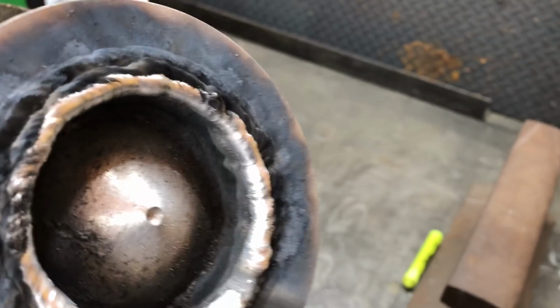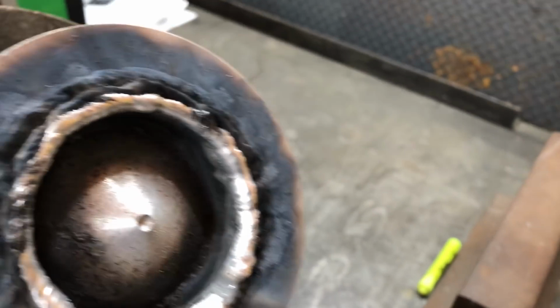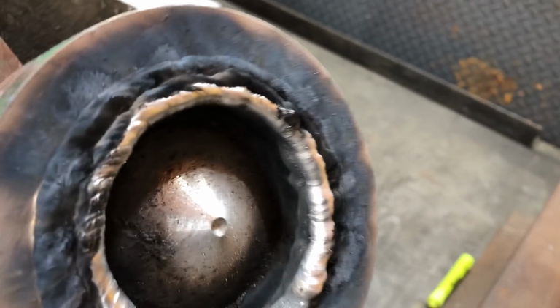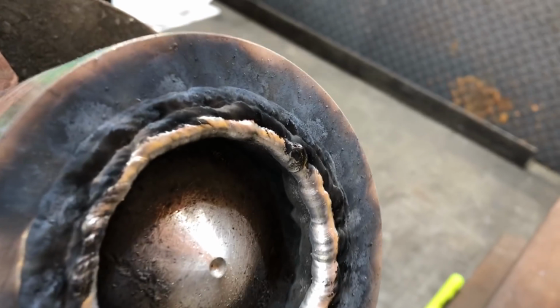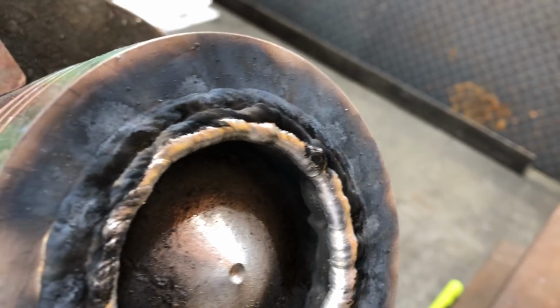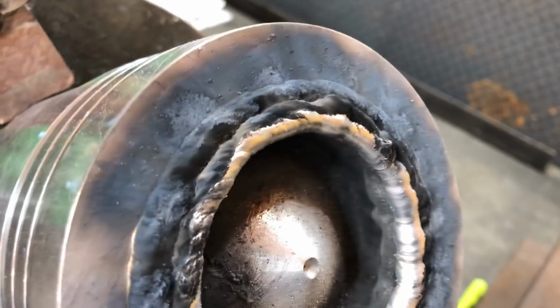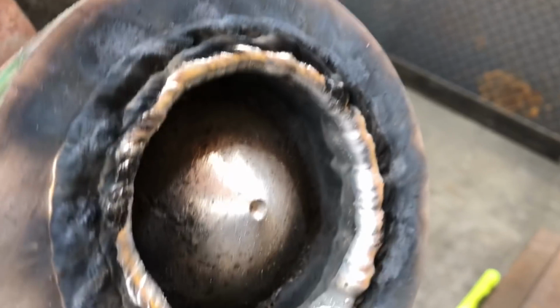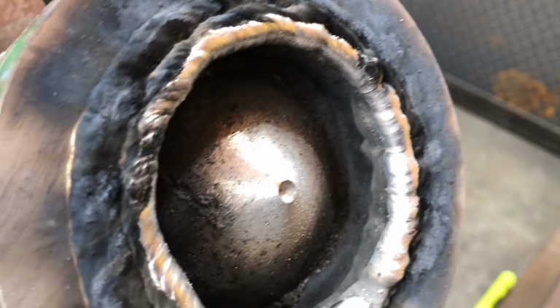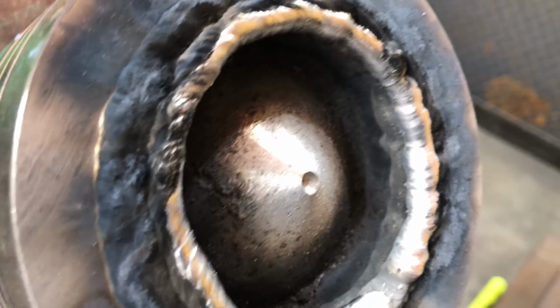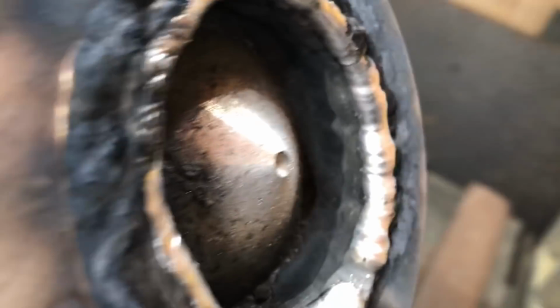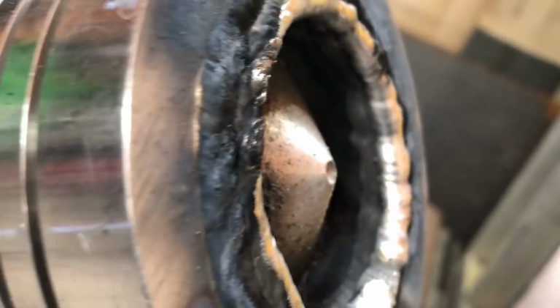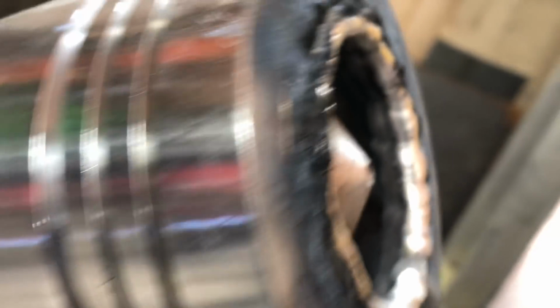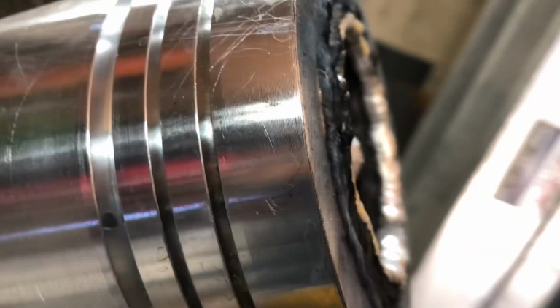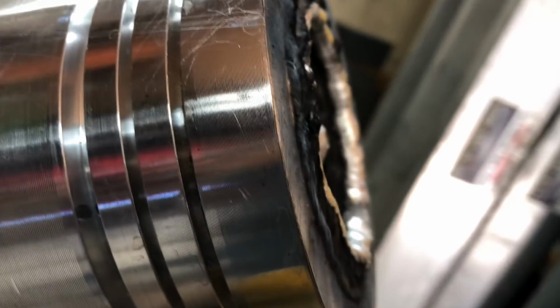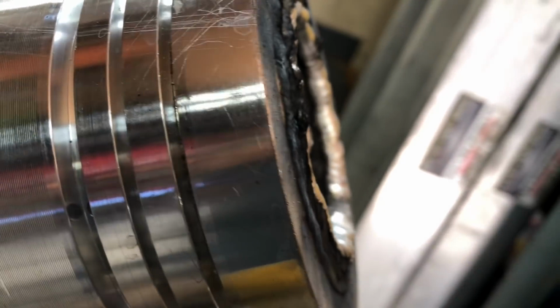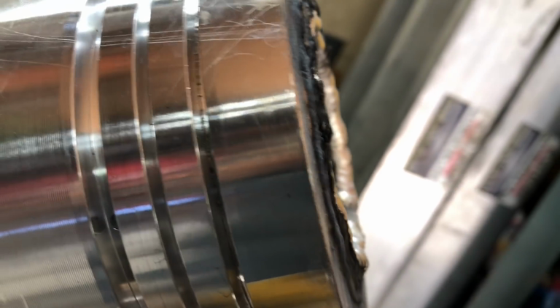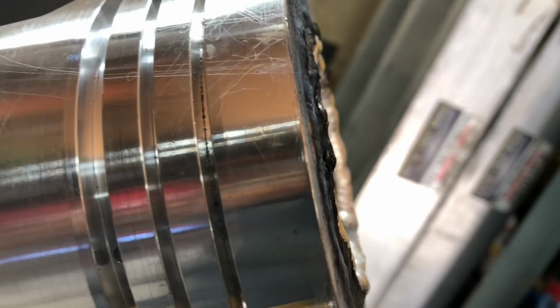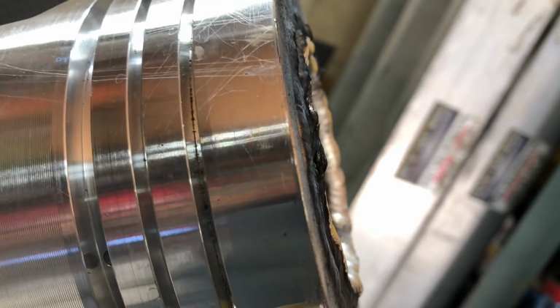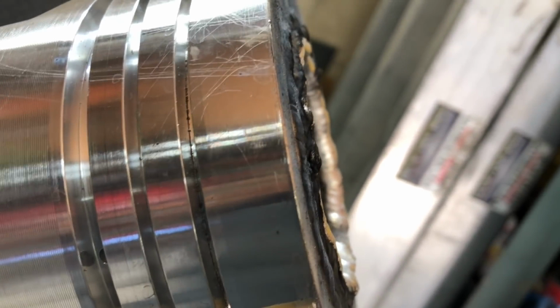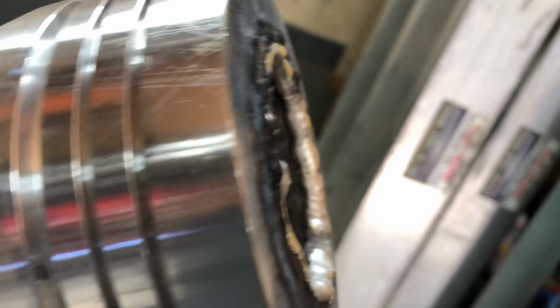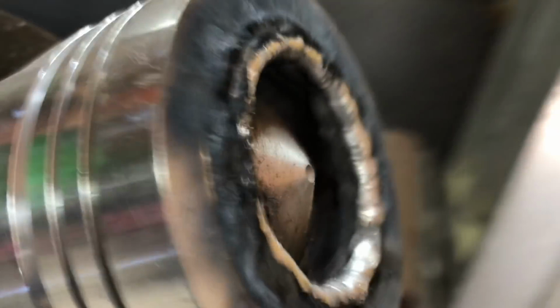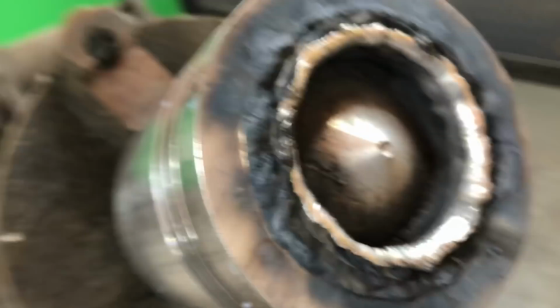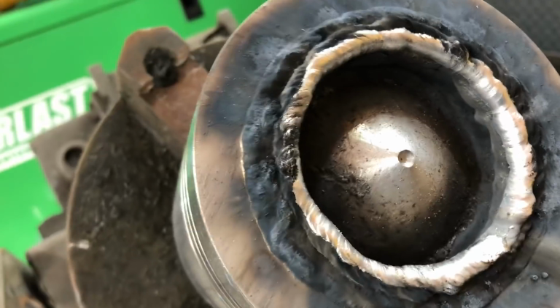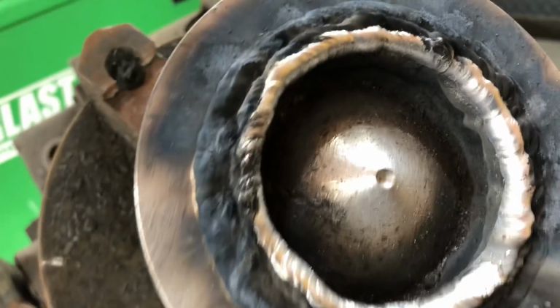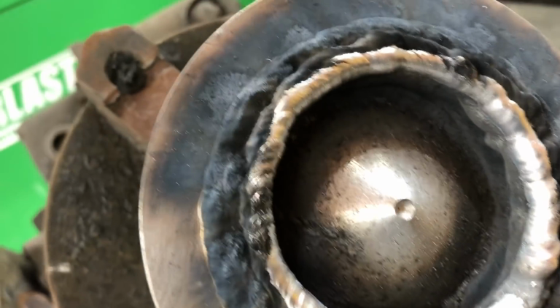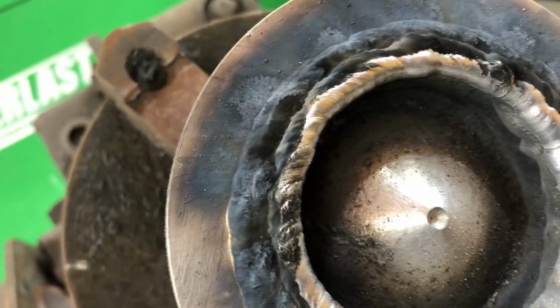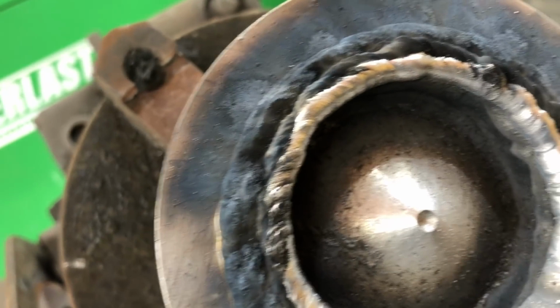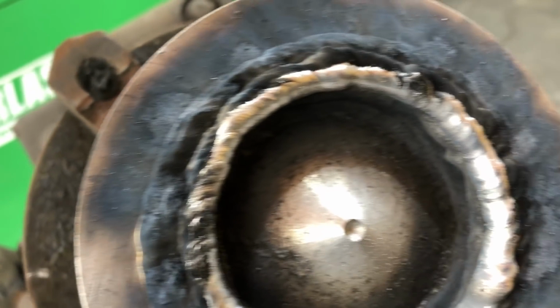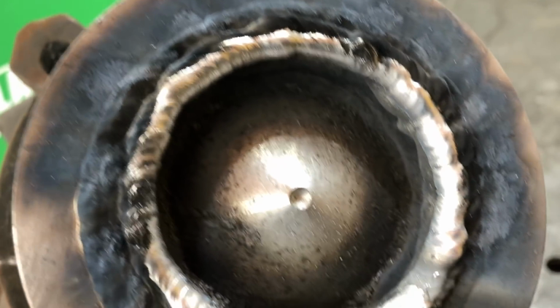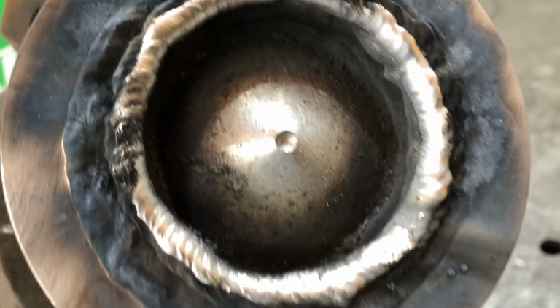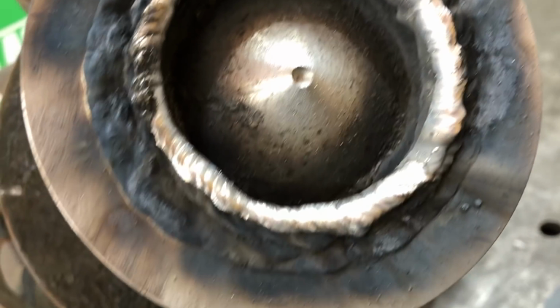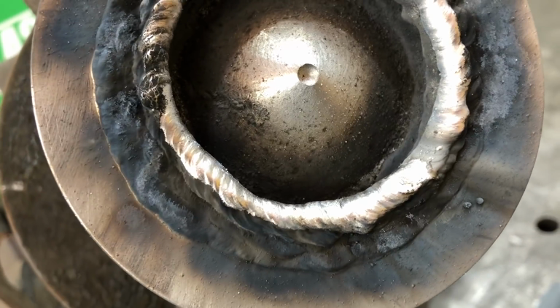When you look at this, the weld itself is totally nice and clean. It sticks up just a tad past the surface and it comes in far enough. It was a total build-up.